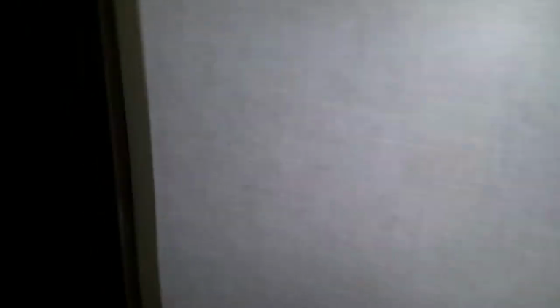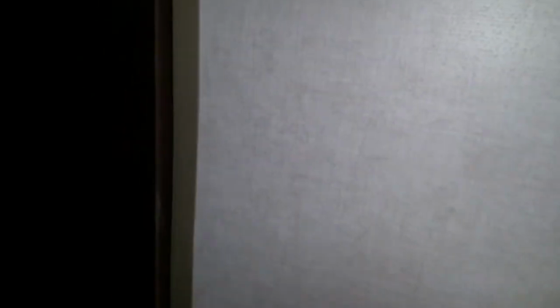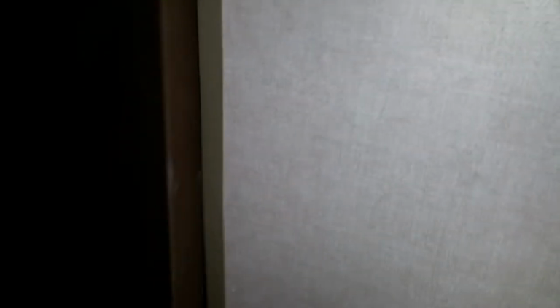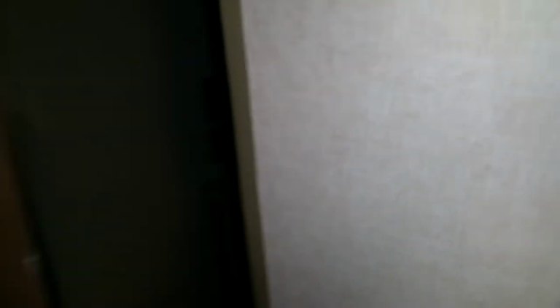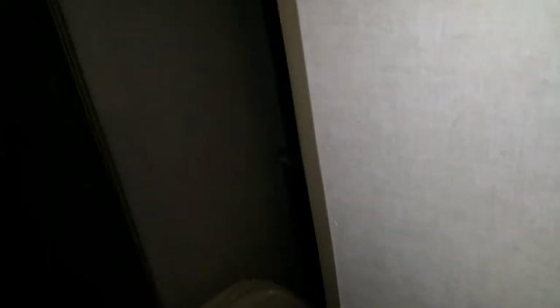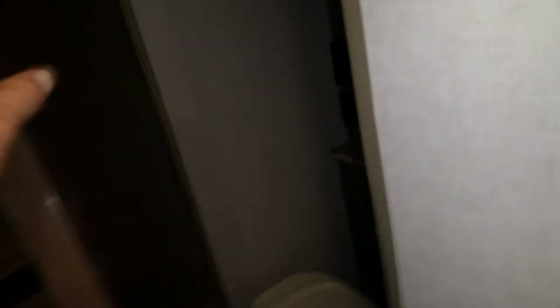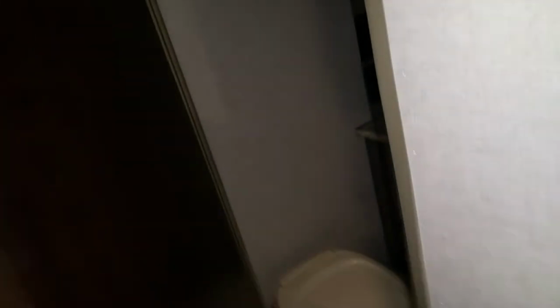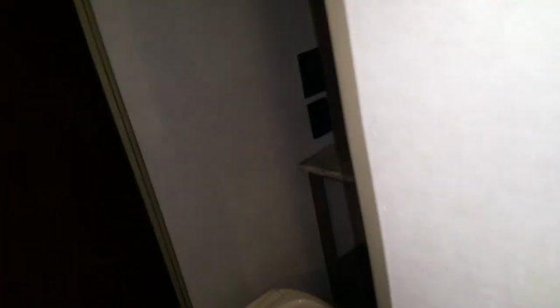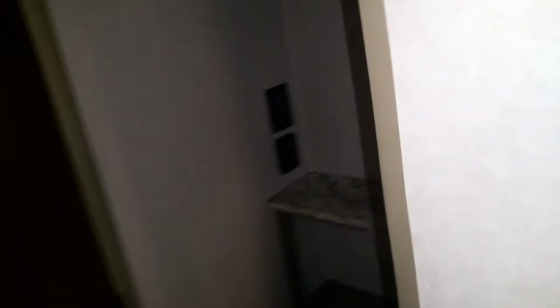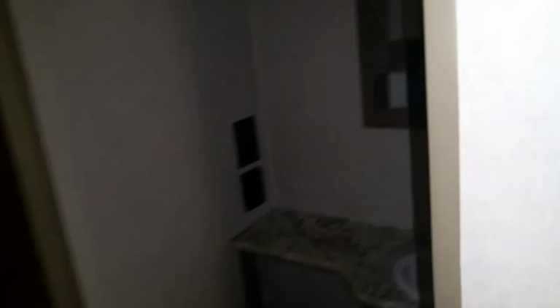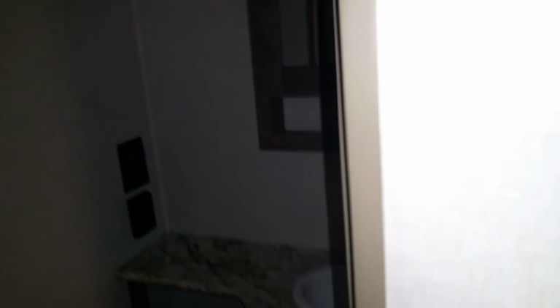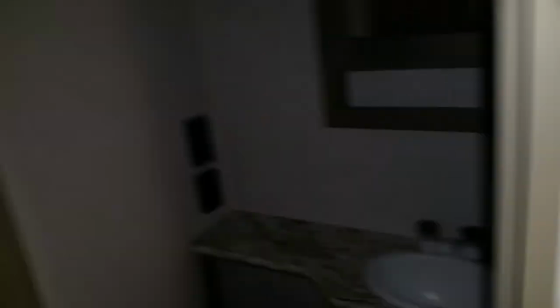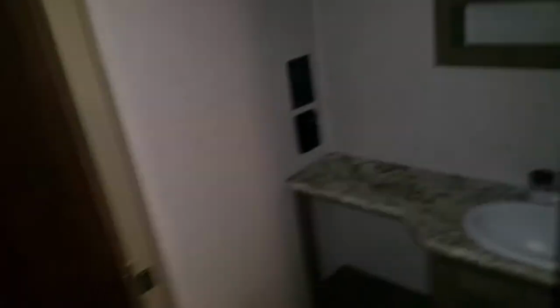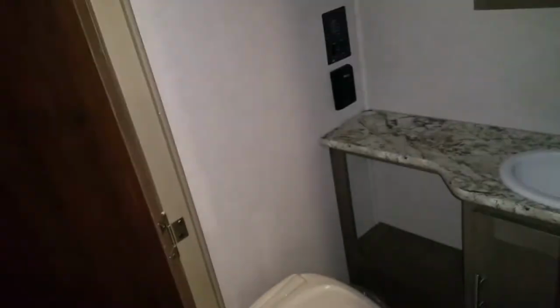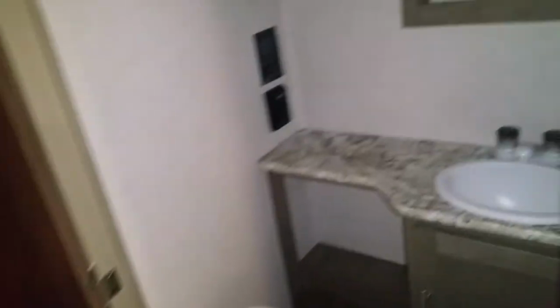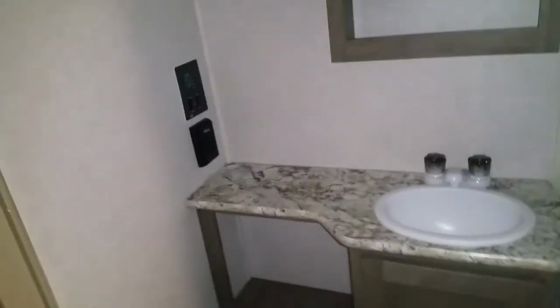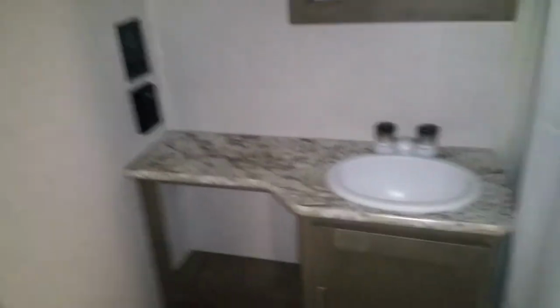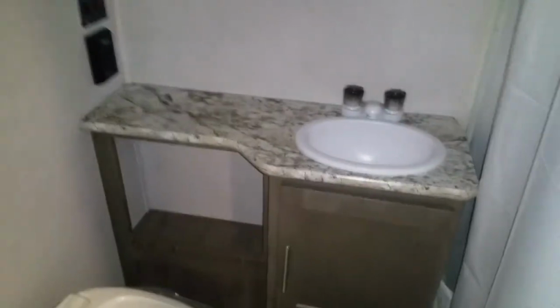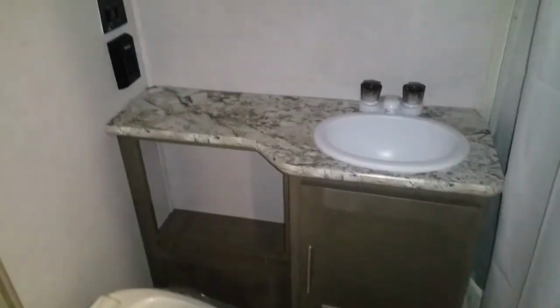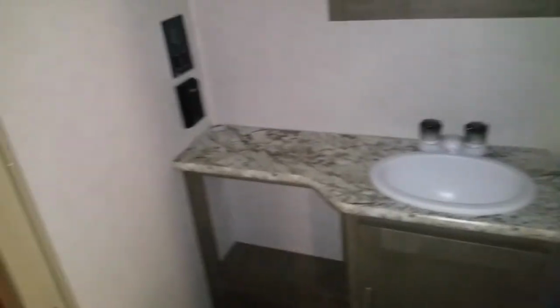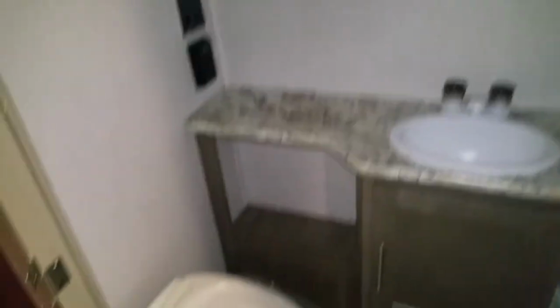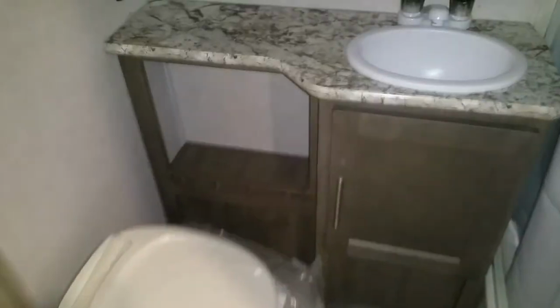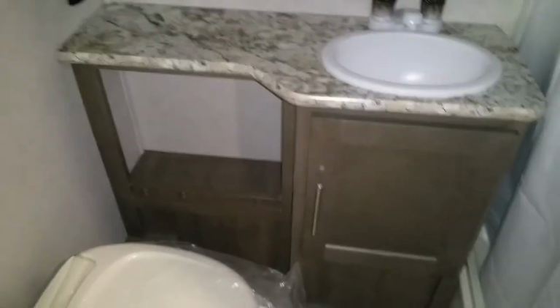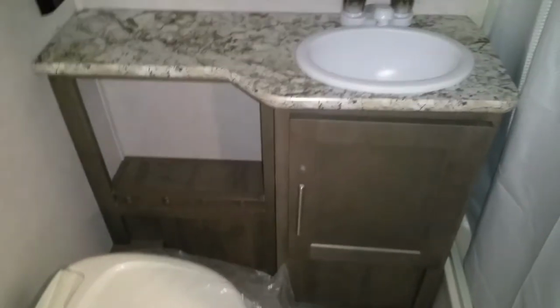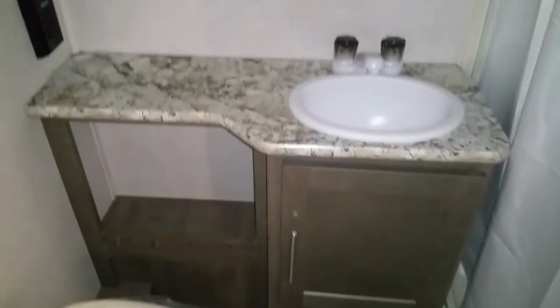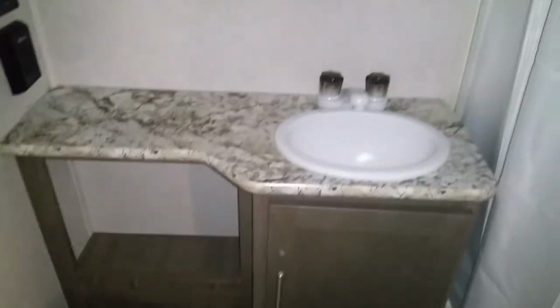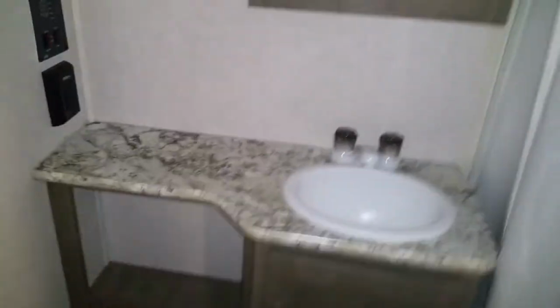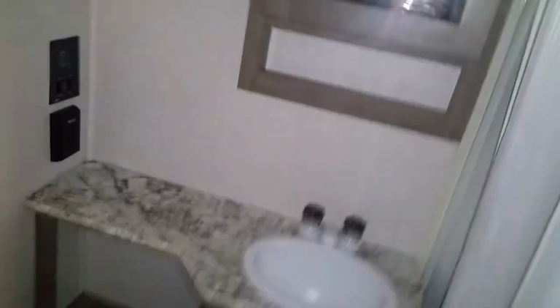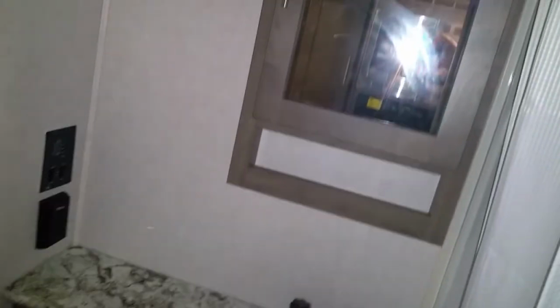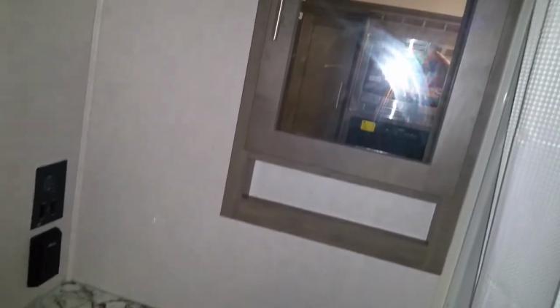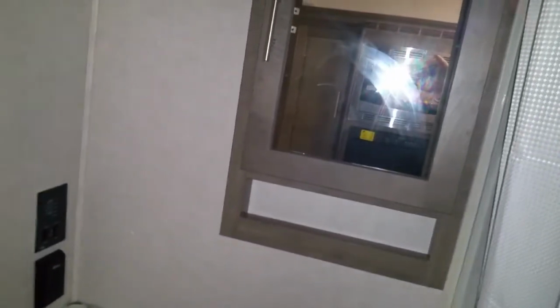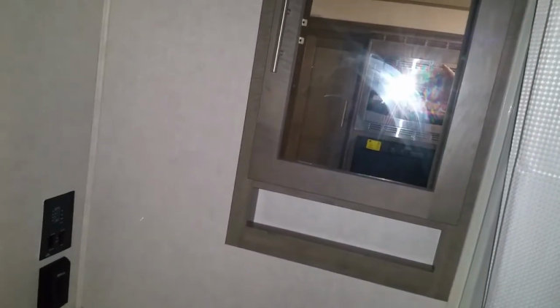Next to the 180, this one is the 189 with a bigger bathroom. I believe this is going to be a great seller. Look at the bathroom here — you've got your bathroom and on top you've got your medicine cabinet.